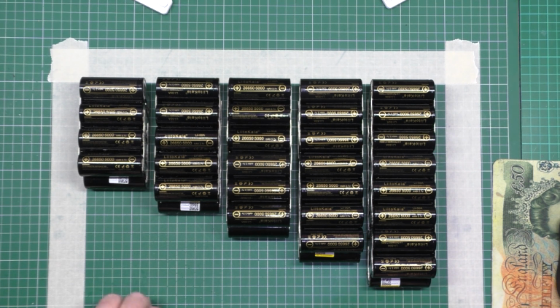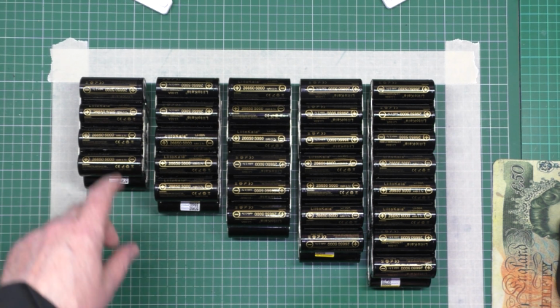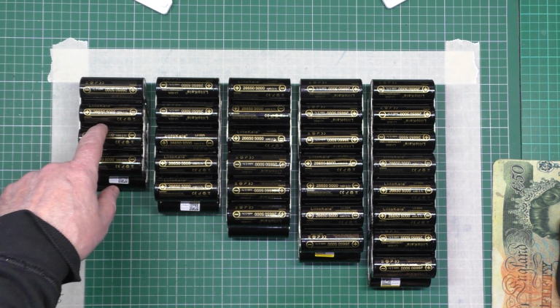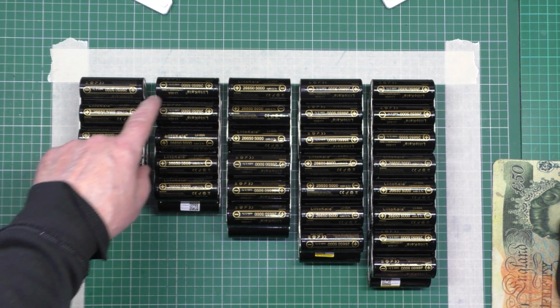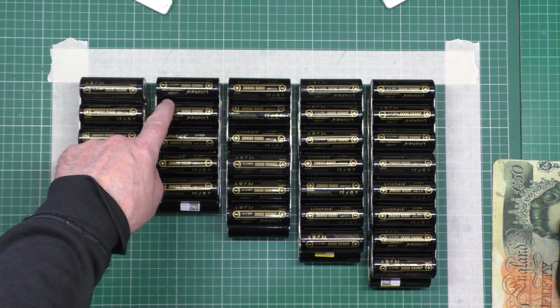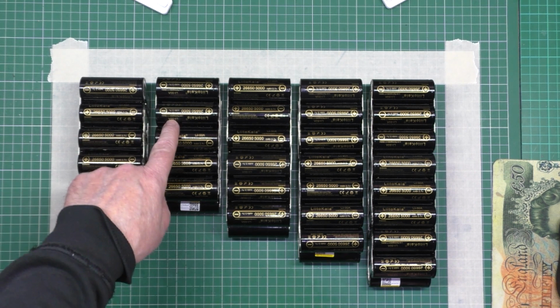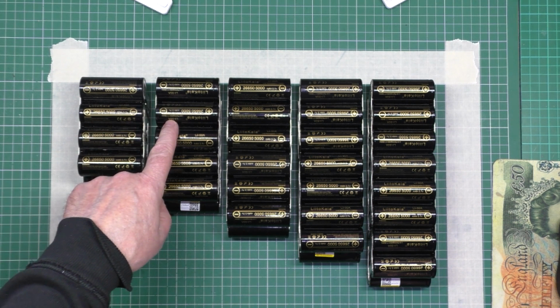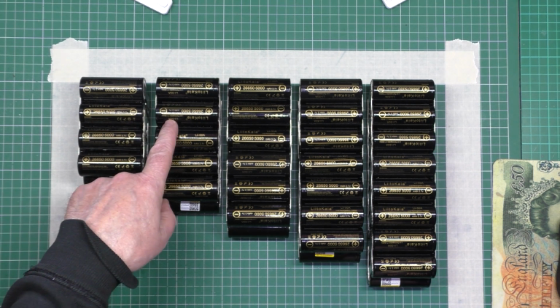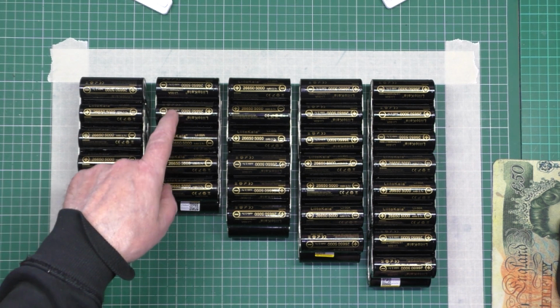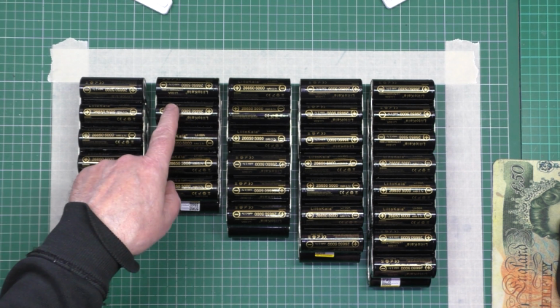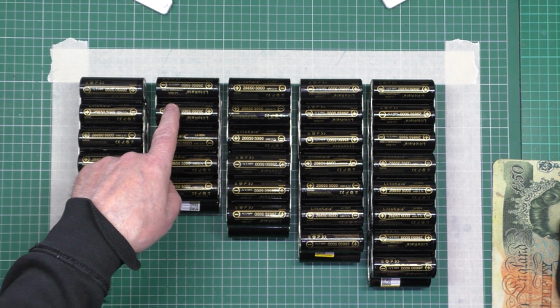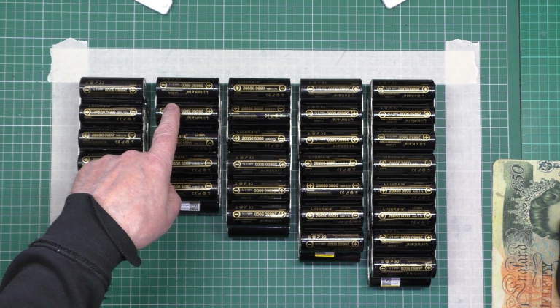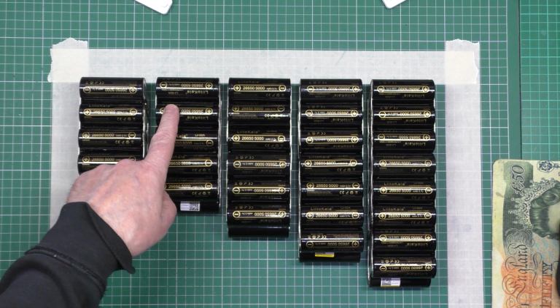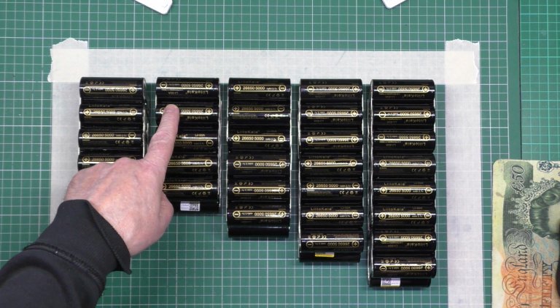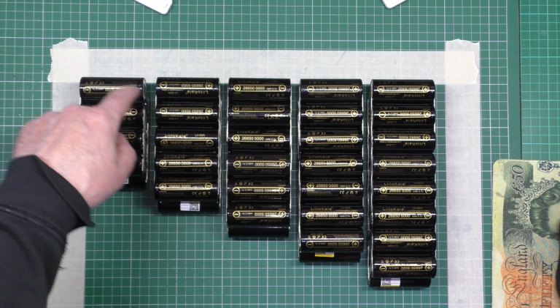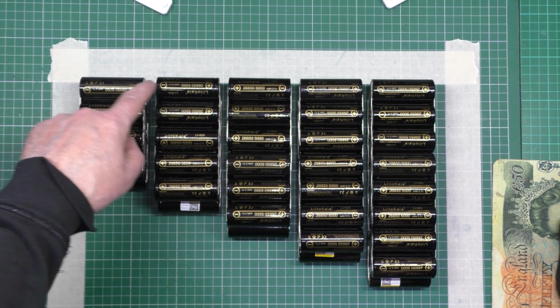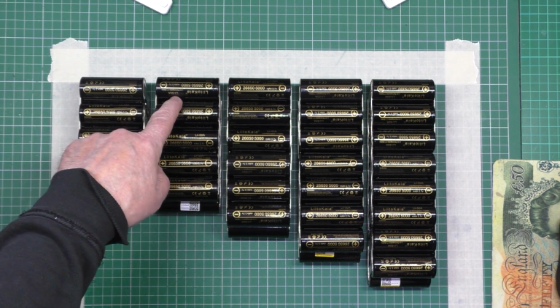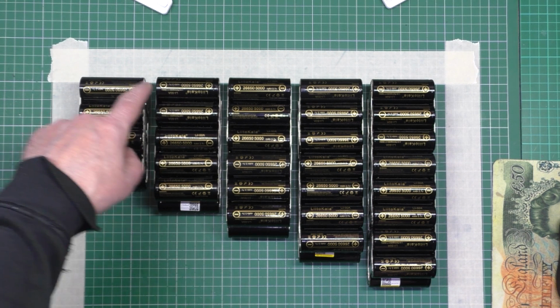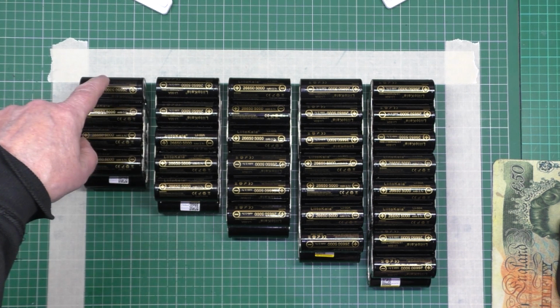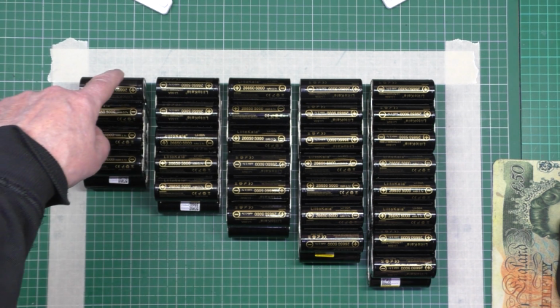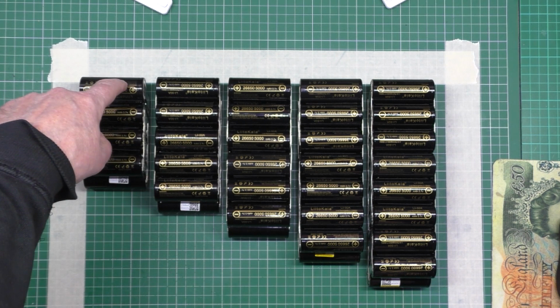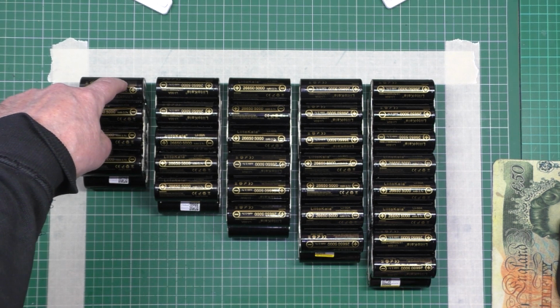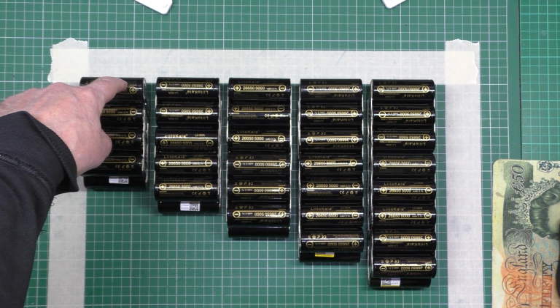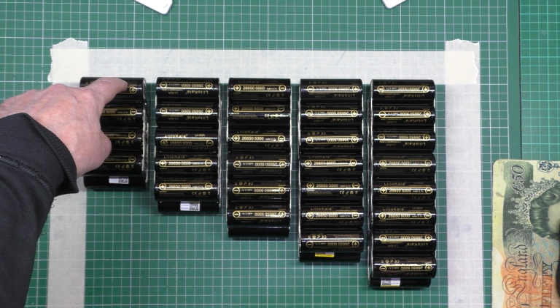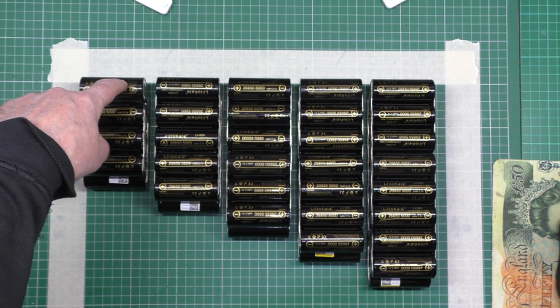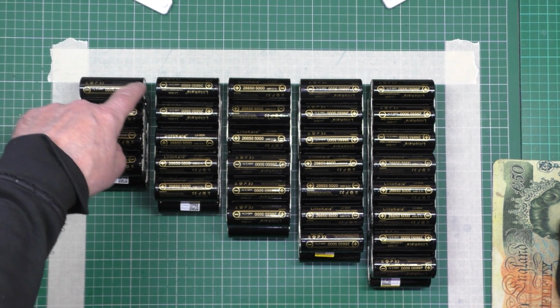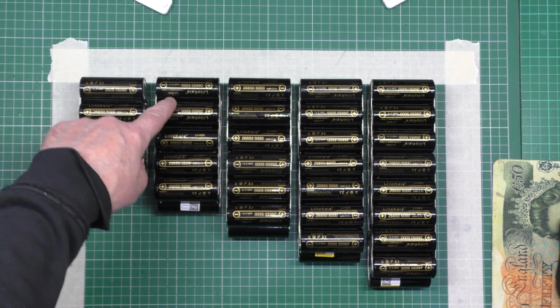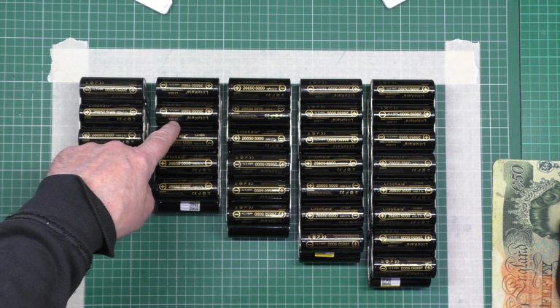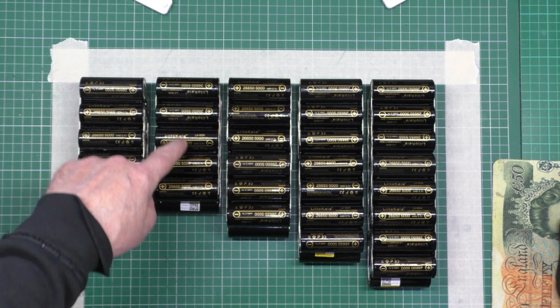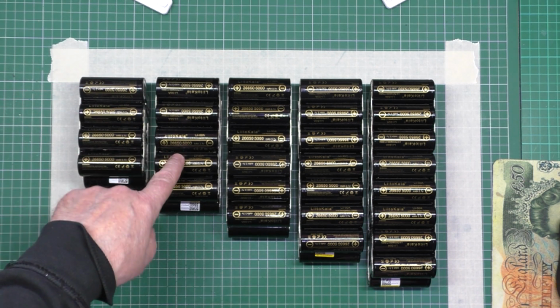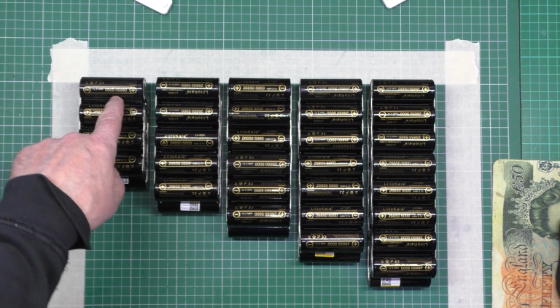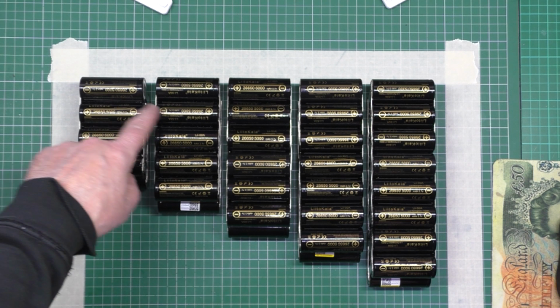Negative, negative. Then we've got three in parallel, two in parallel there, one in parallel there — that gives me three, six.